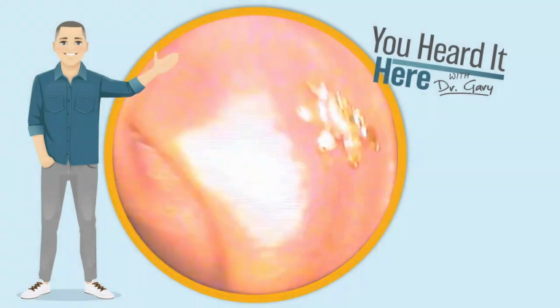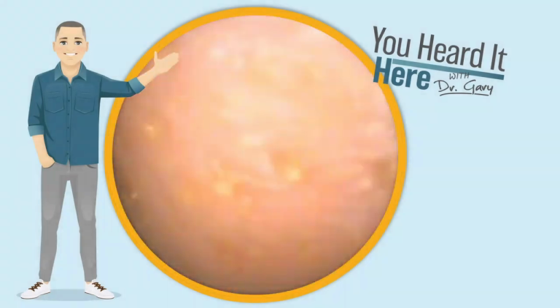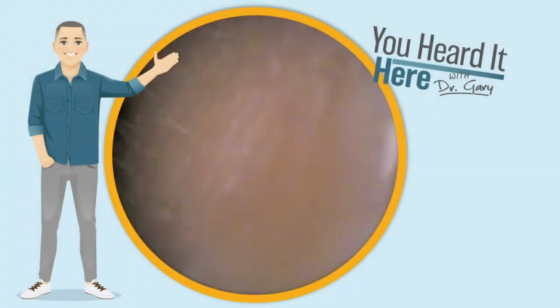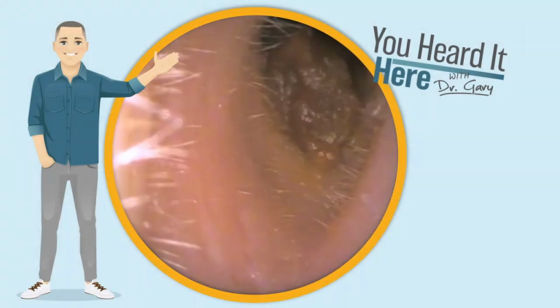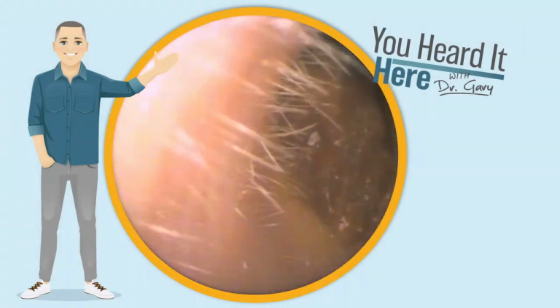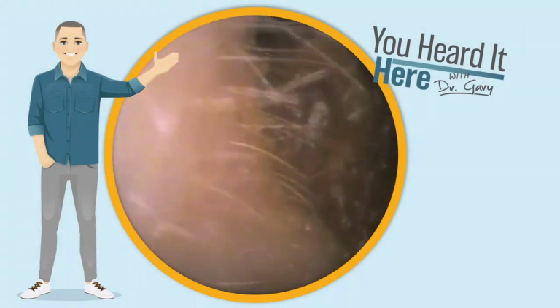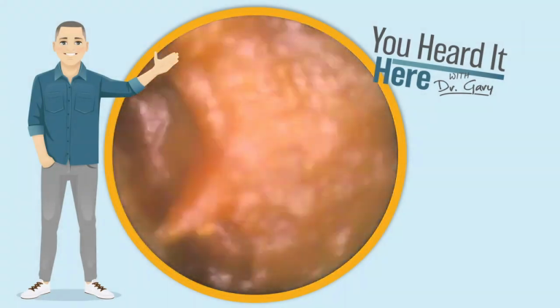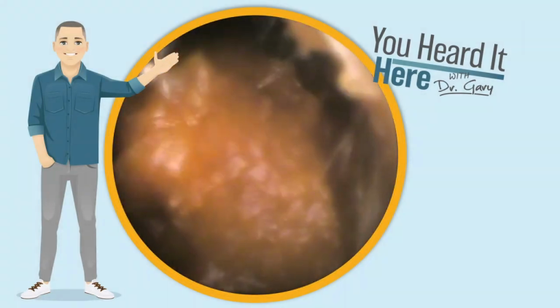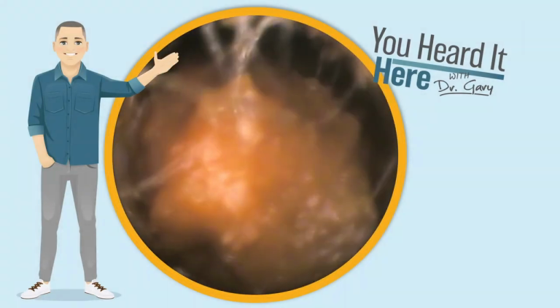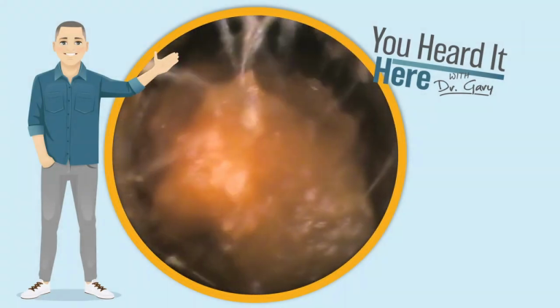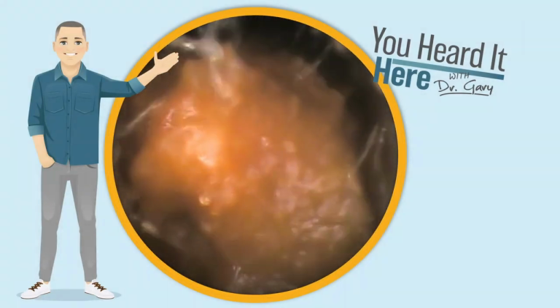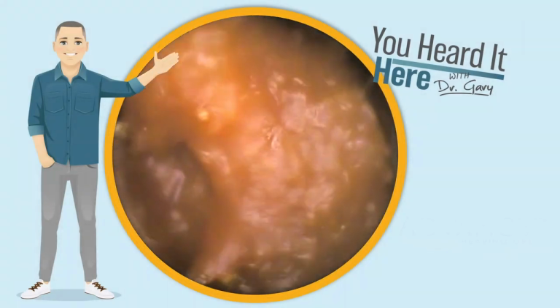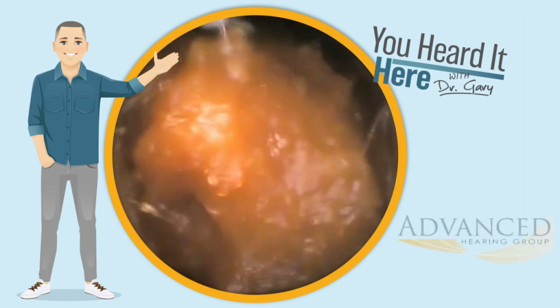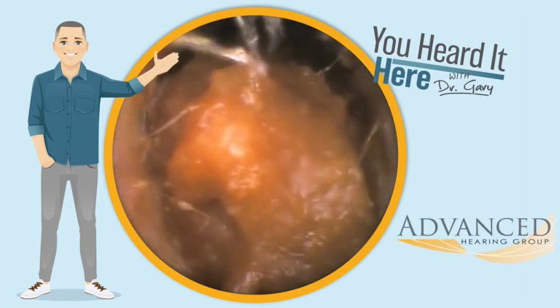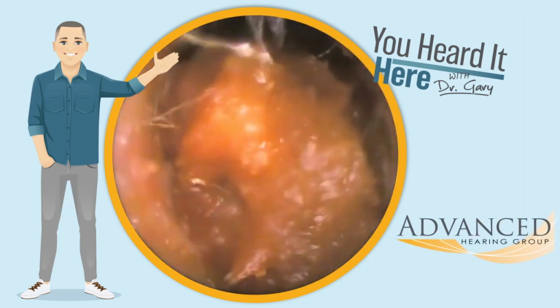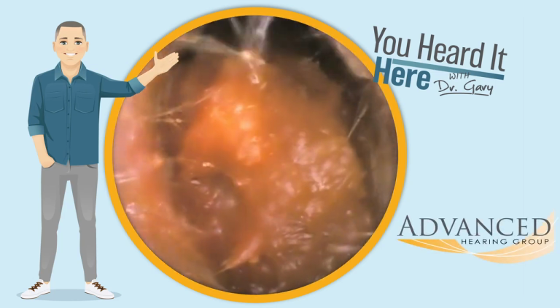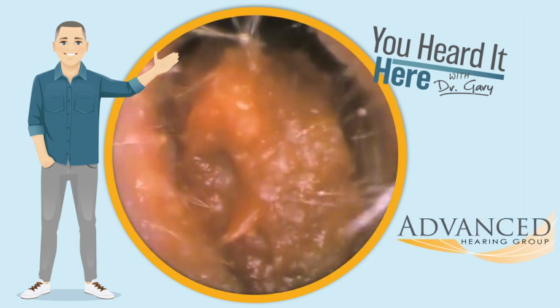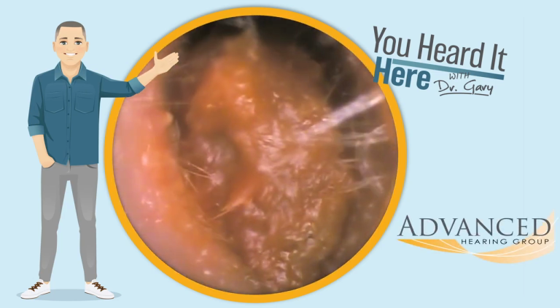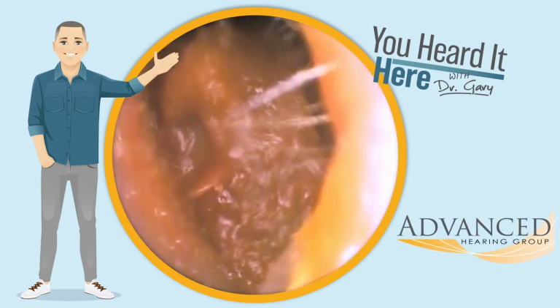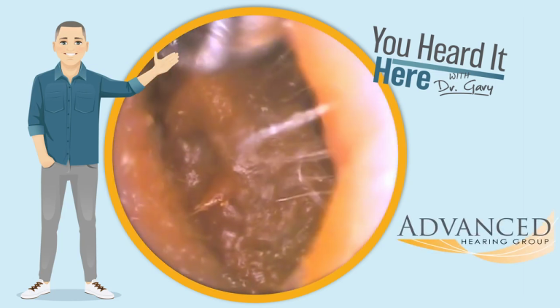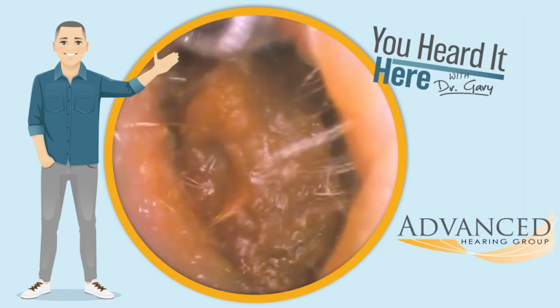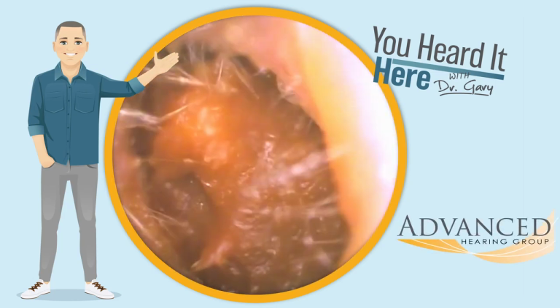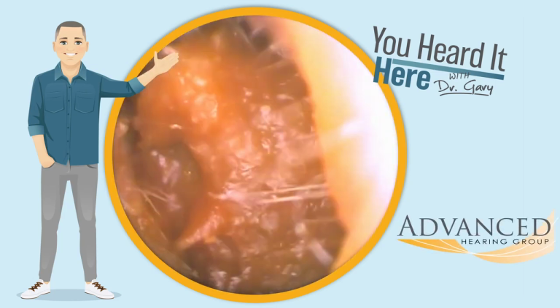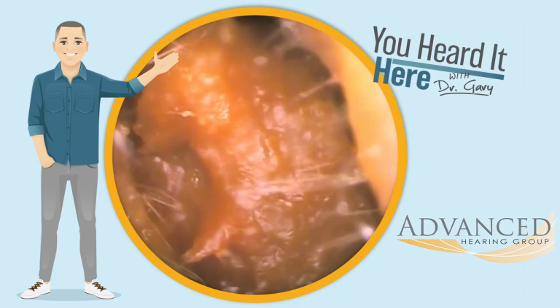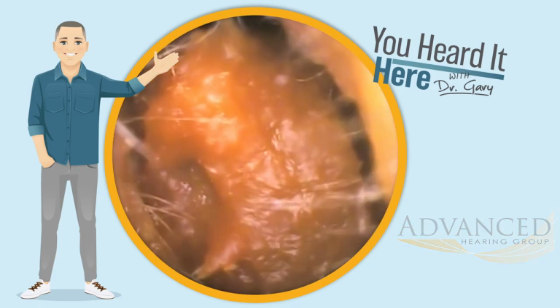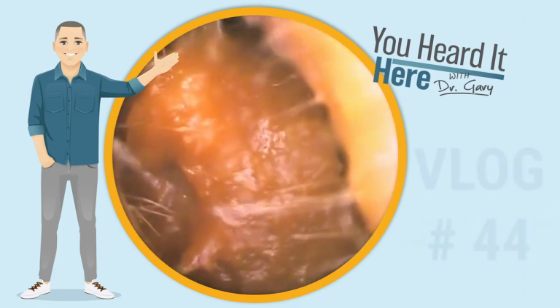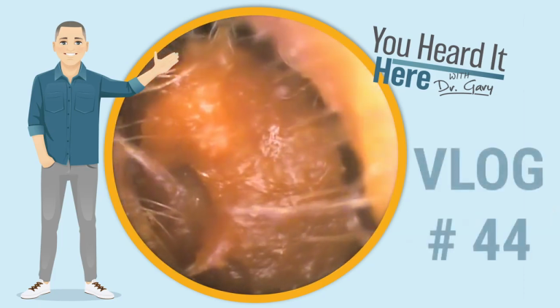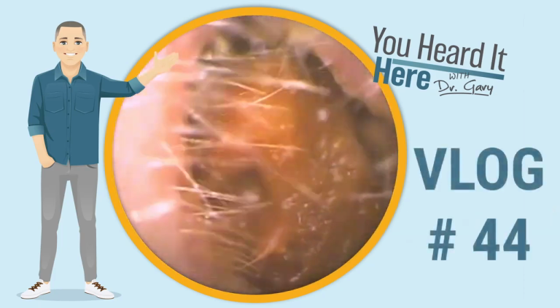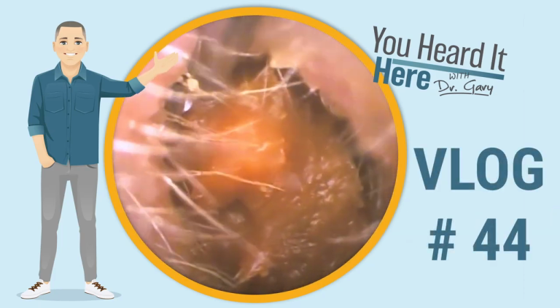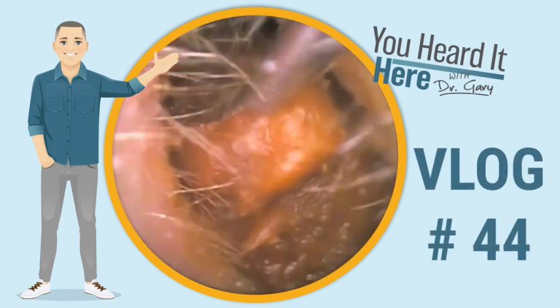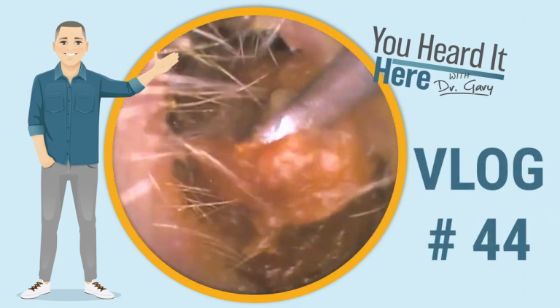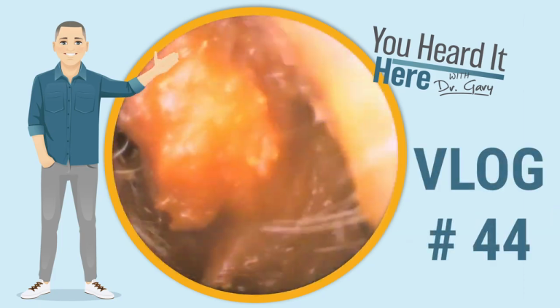Welcome back to You Heard It Here with Dr. Gary. I'm Gary, one of the clinical audiologists and part of the ownership team here at Advanced Hearing Group in Scottsdale, Arizona. This is earwax removal vlog number 44.